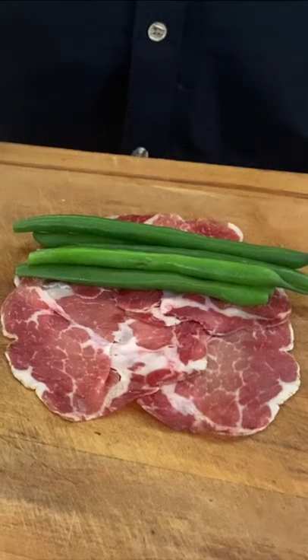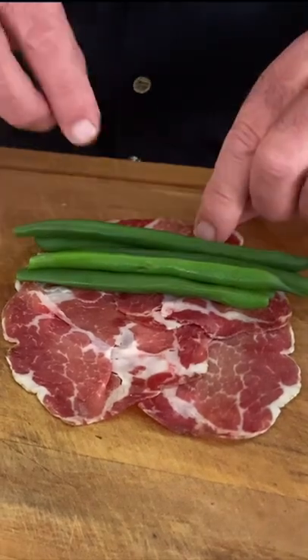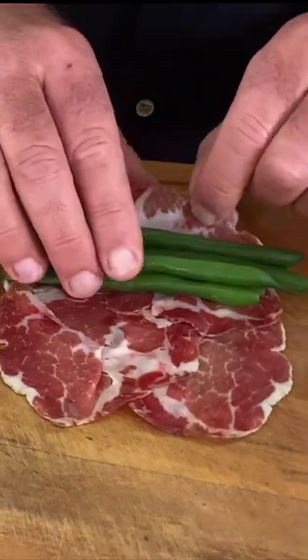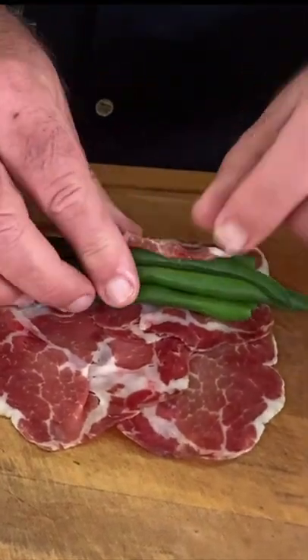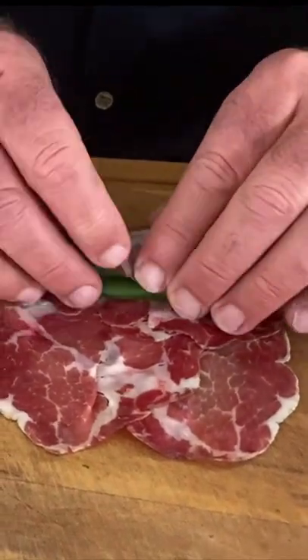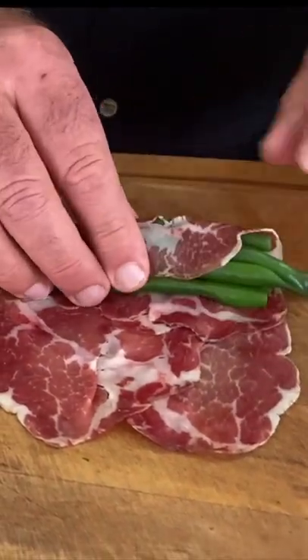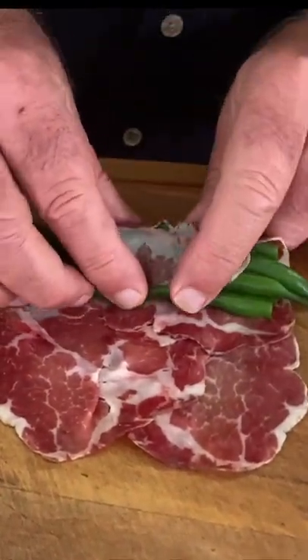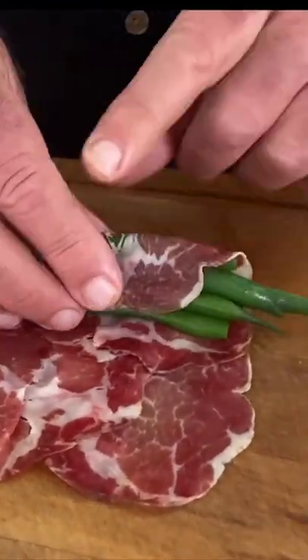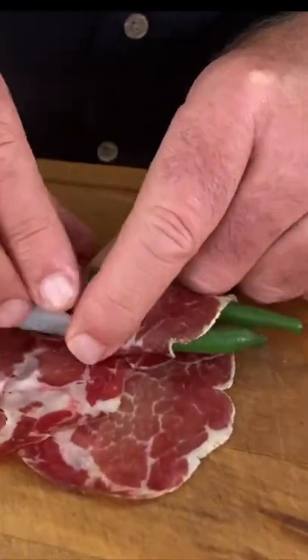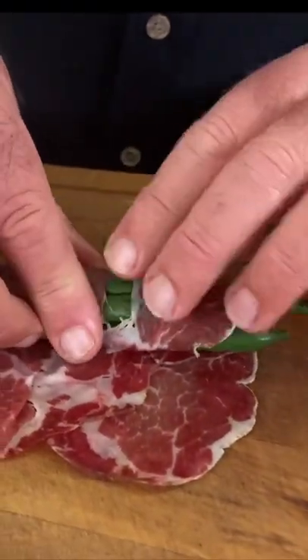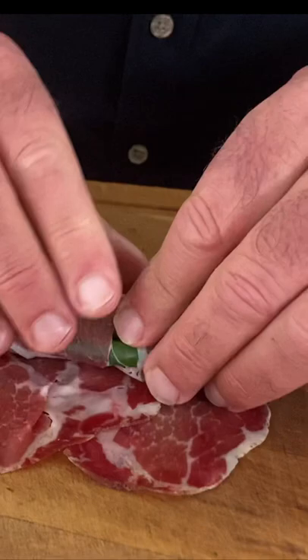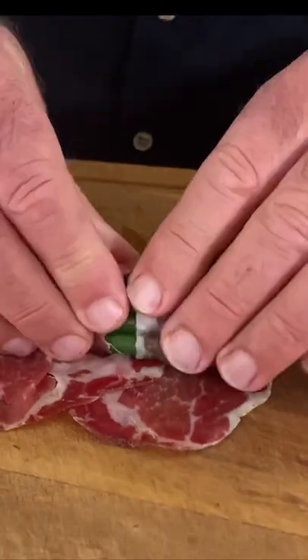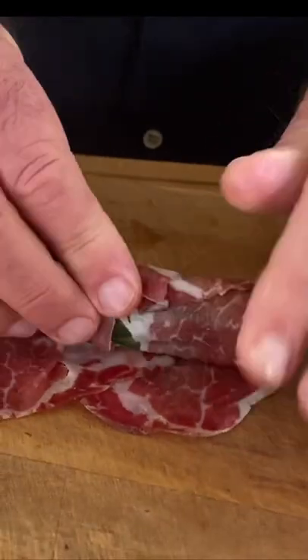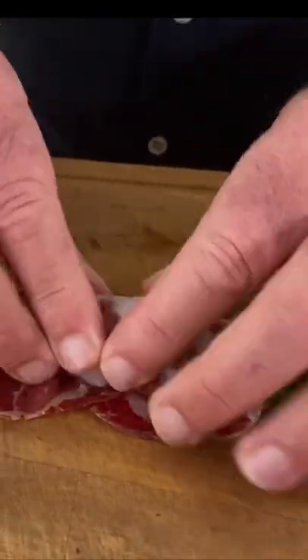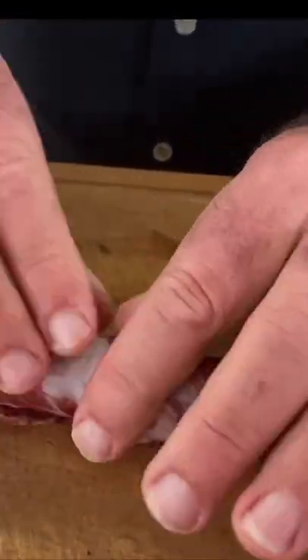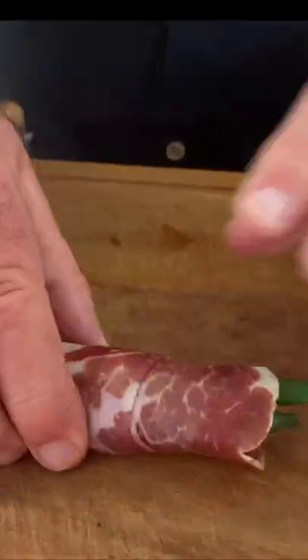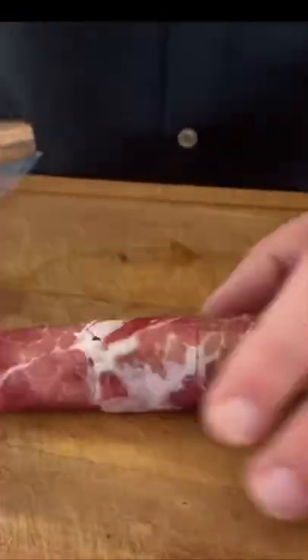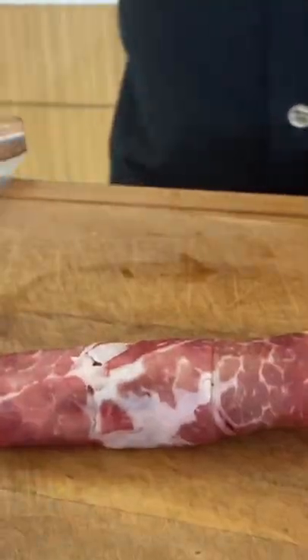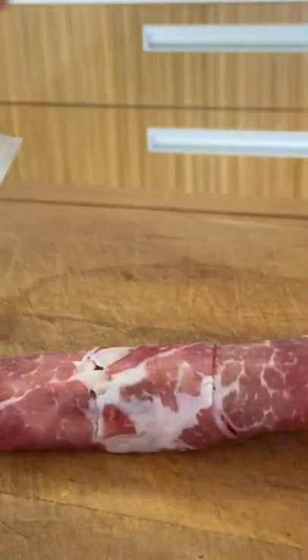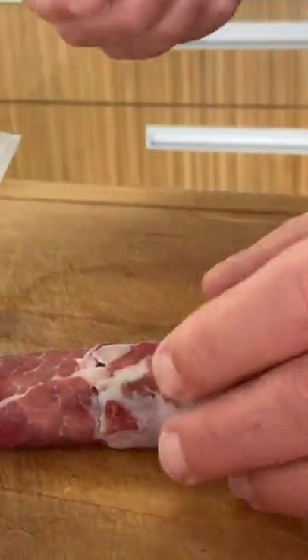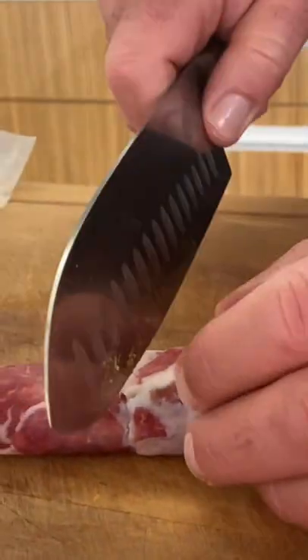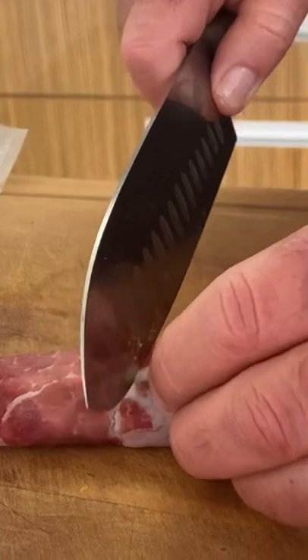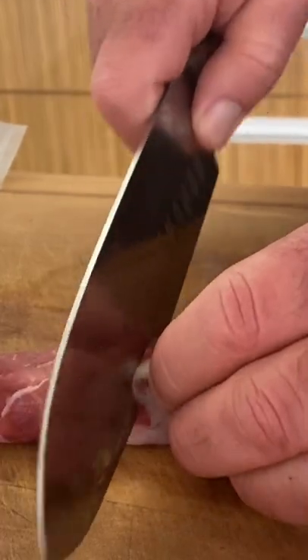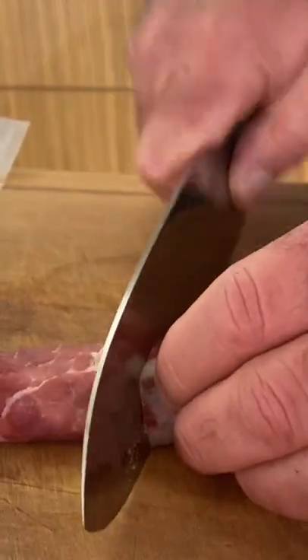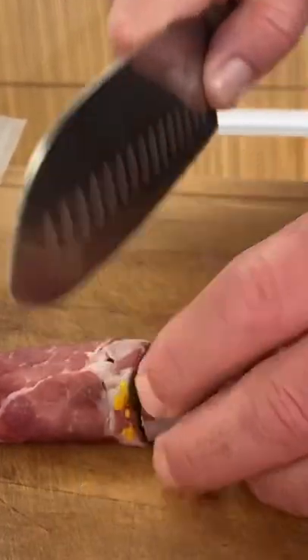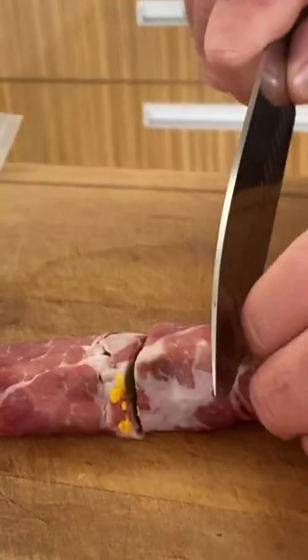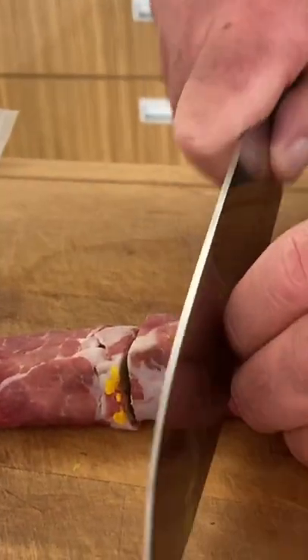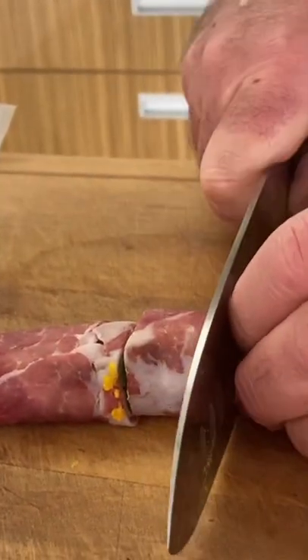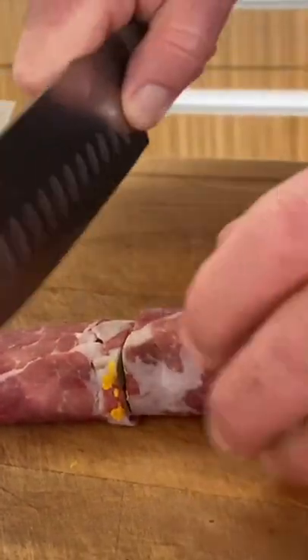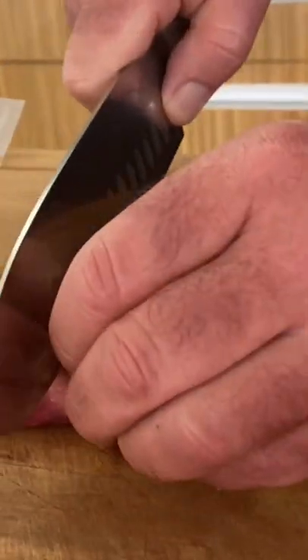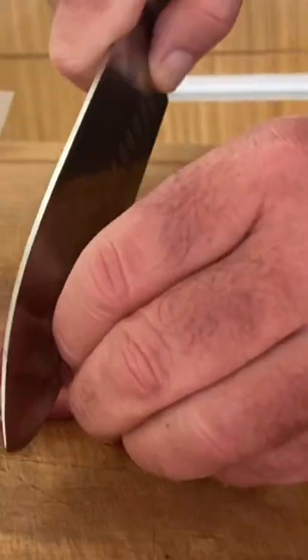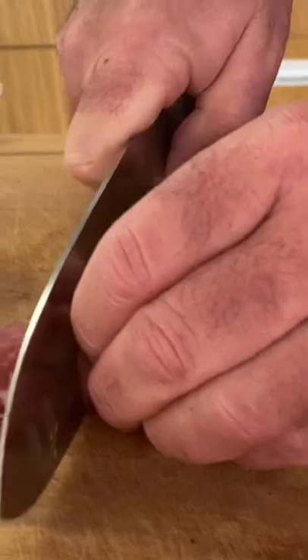You can easily create some attractive looking finger food by using some cooked beans or asparagus and rolling them in cured meat. This is capicola — you could use prosciutto or serrano ham. It's just a case of wrapping them up tightly.